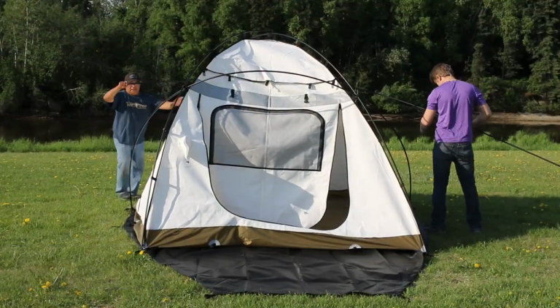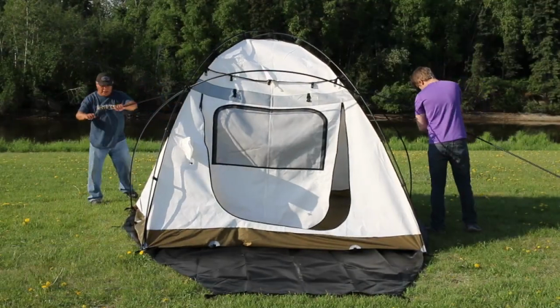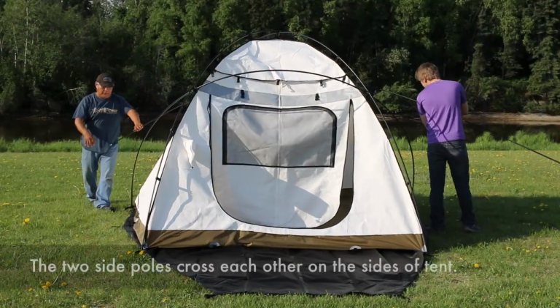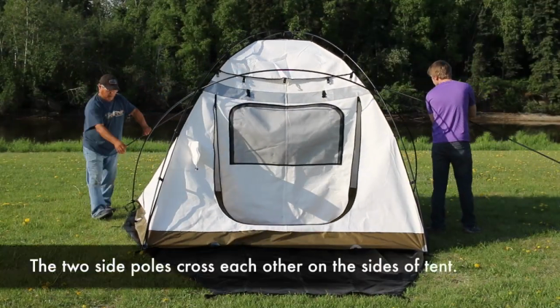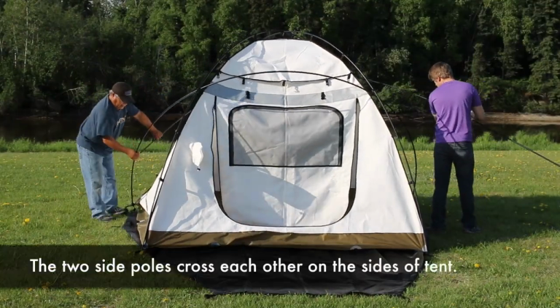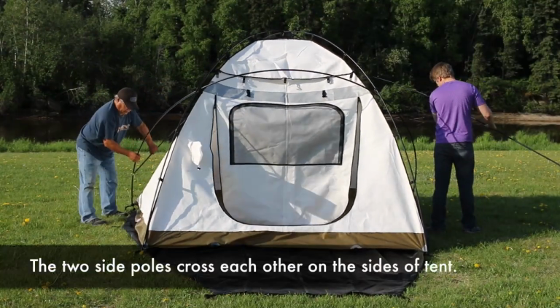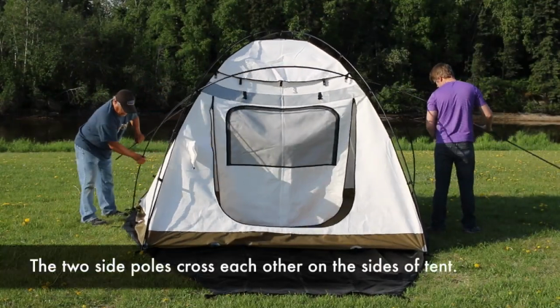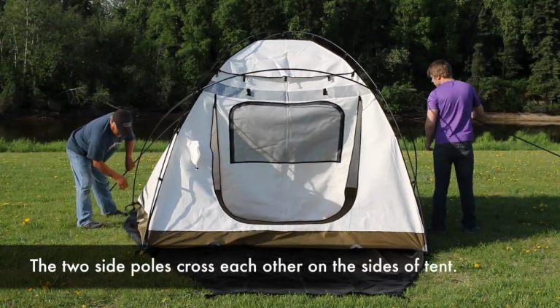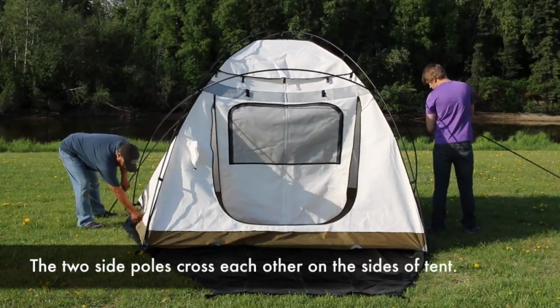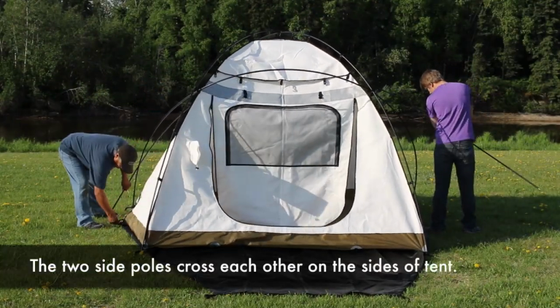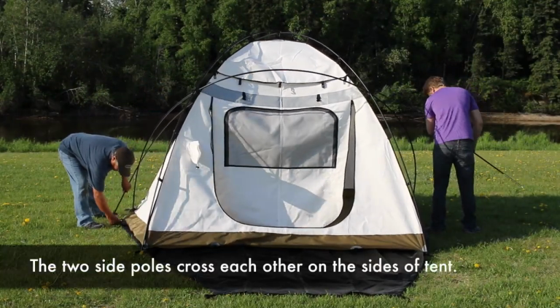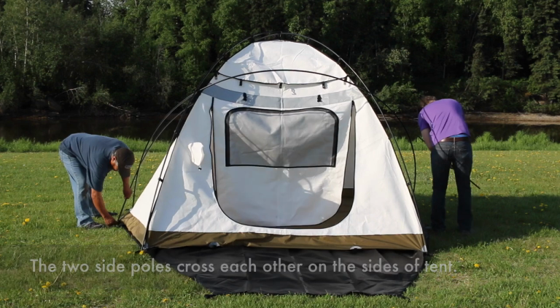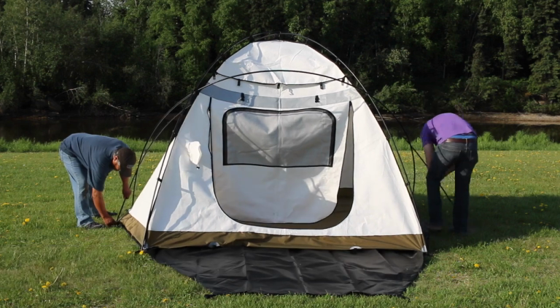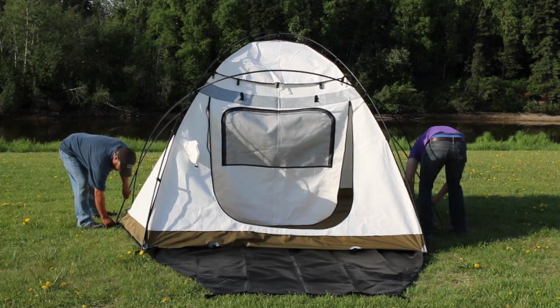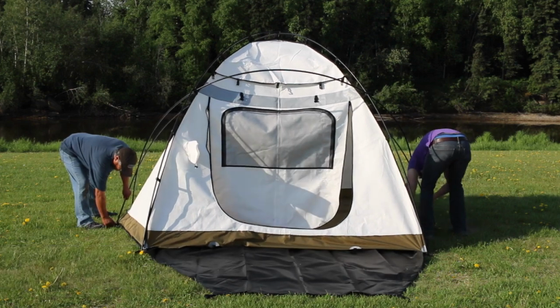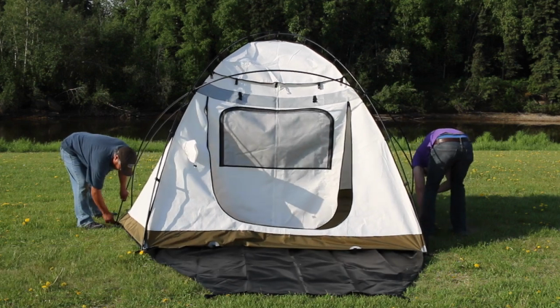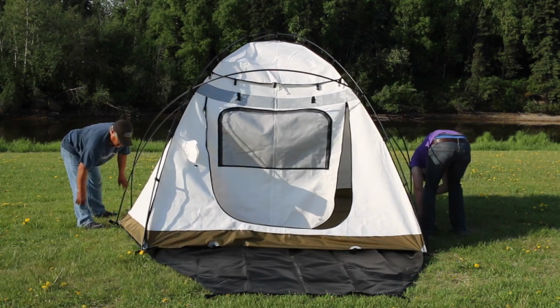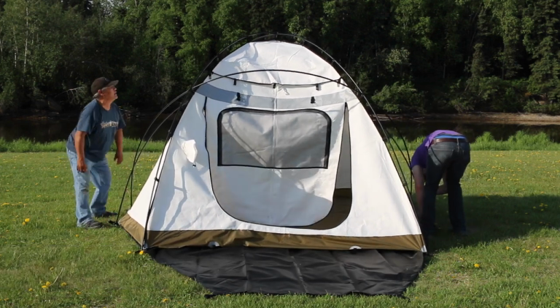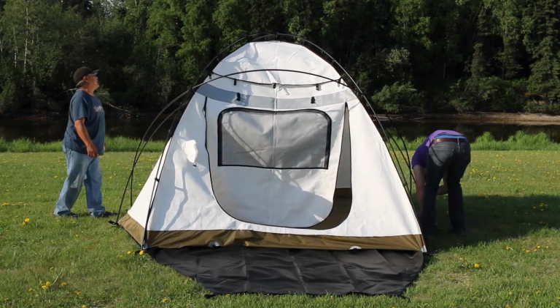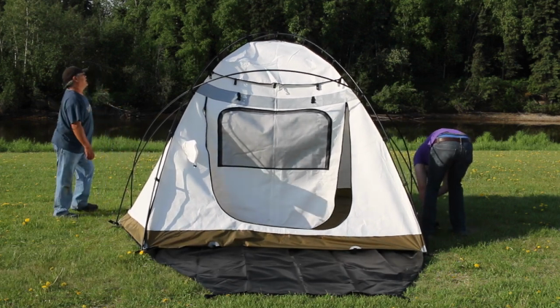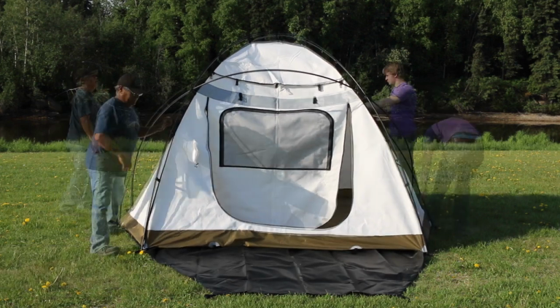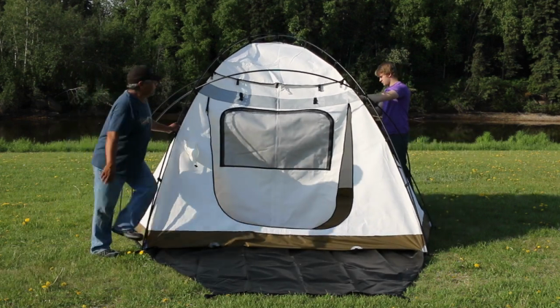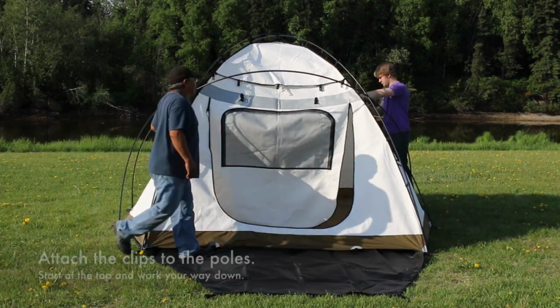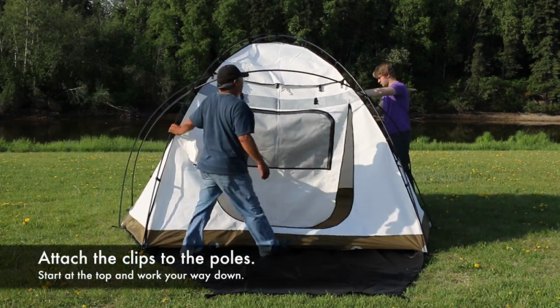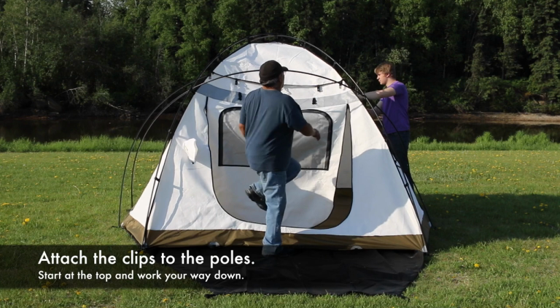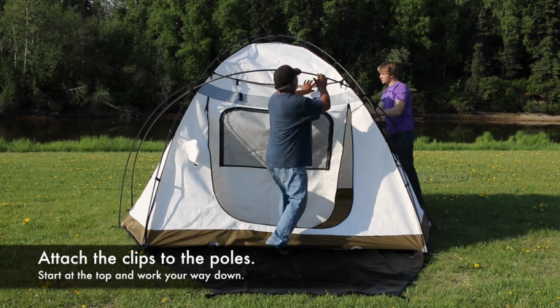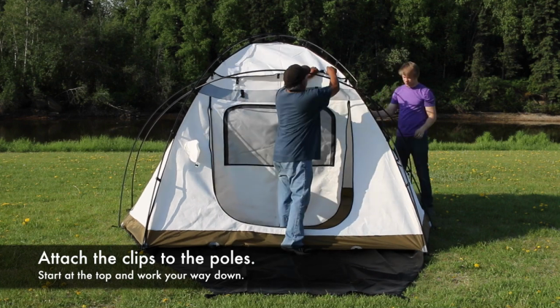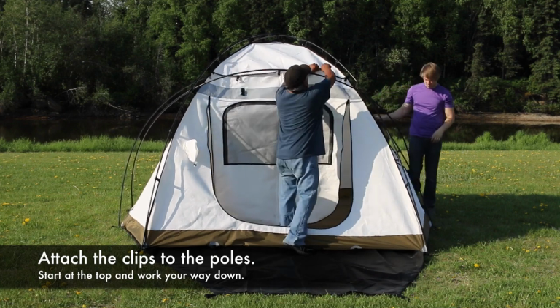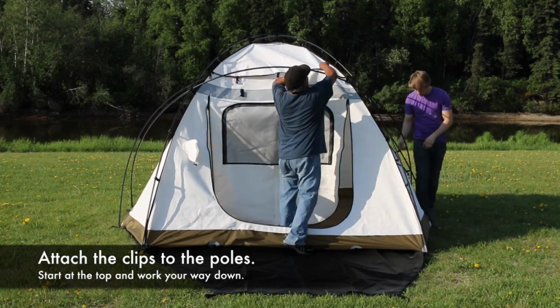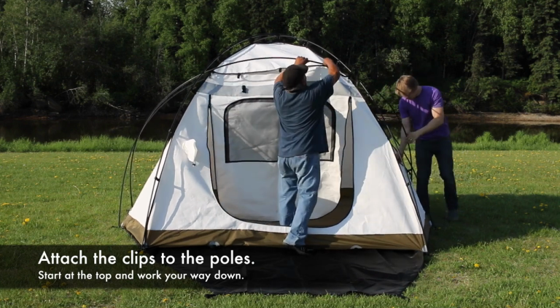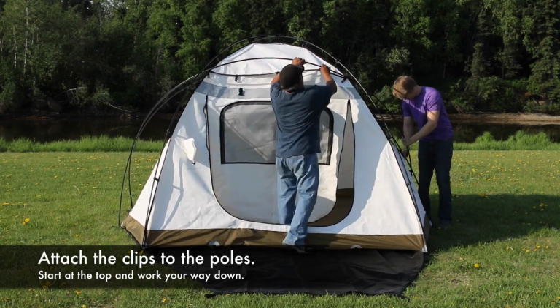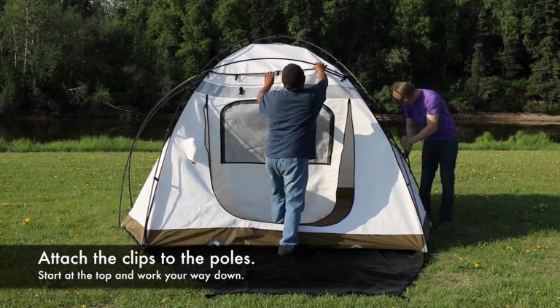Install the second side pole. These two side poles will cross each other on the sides of the tent. Now attach all clips that line up with the side poles.